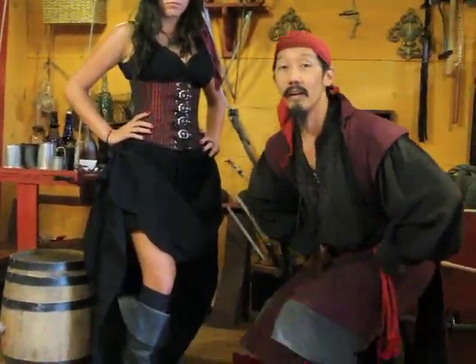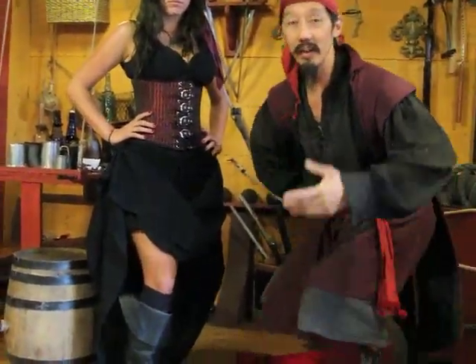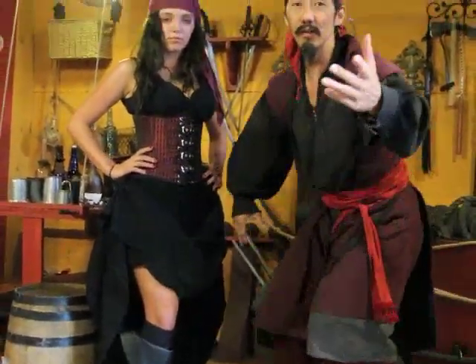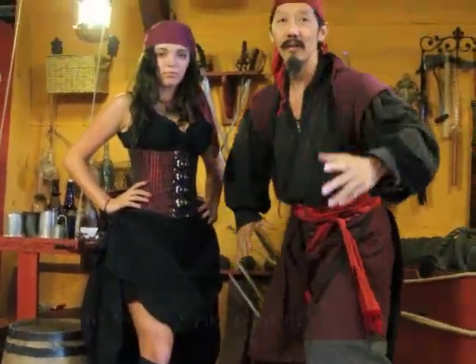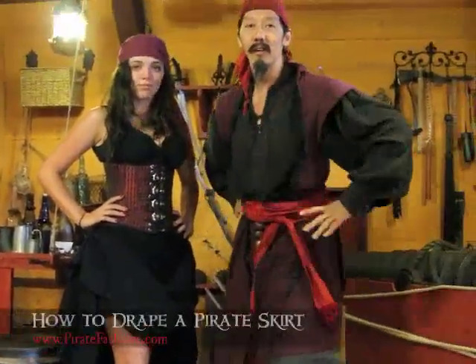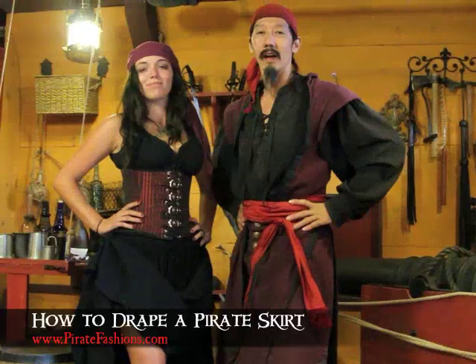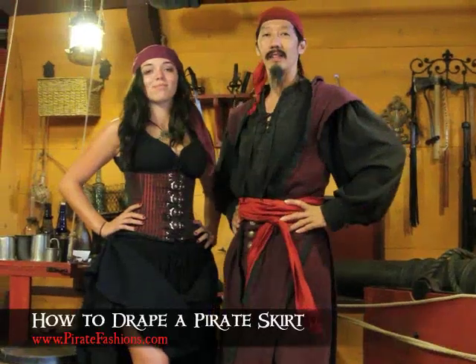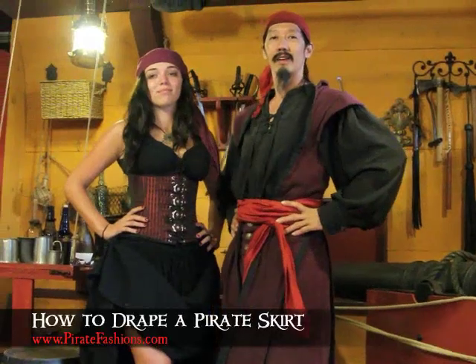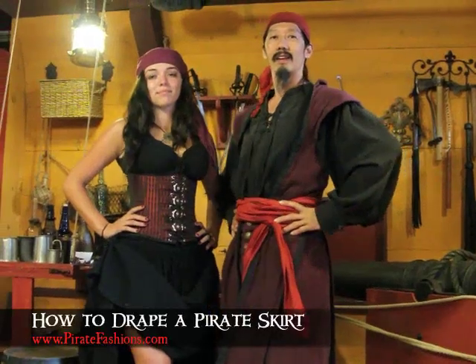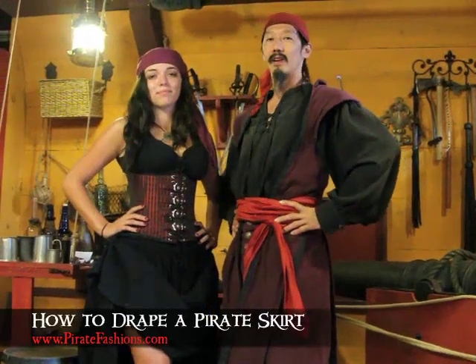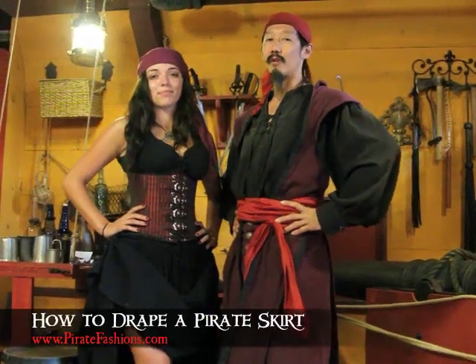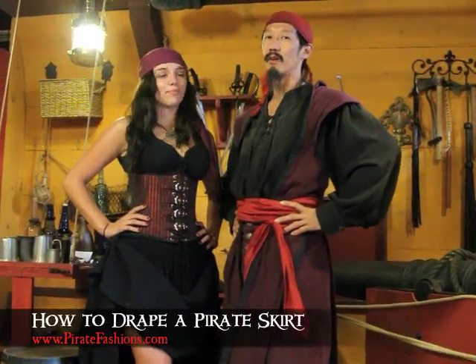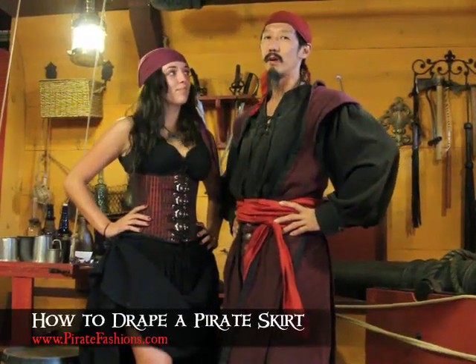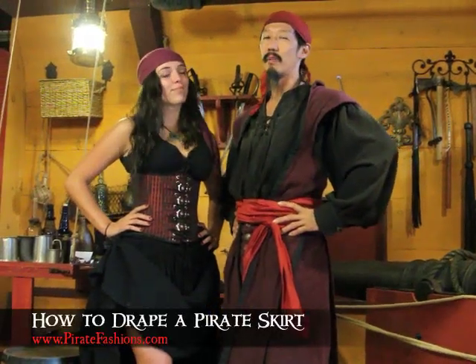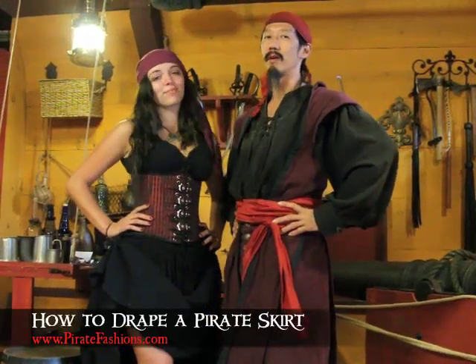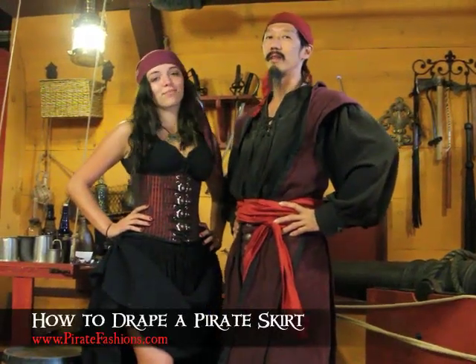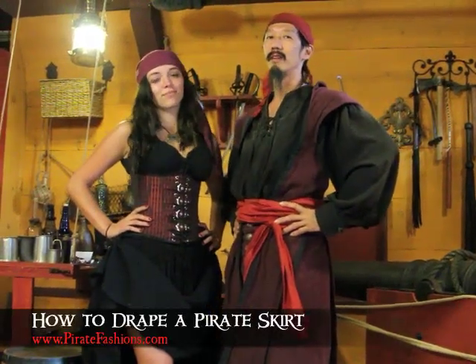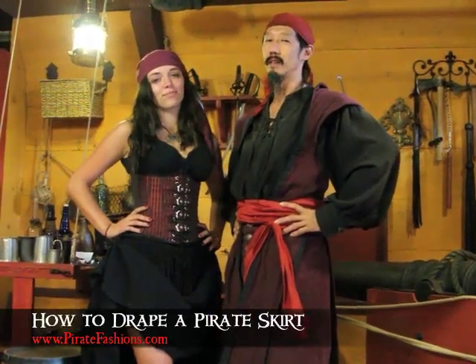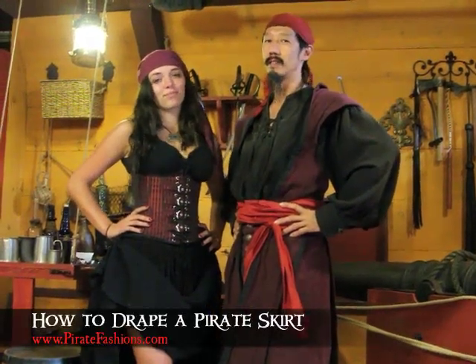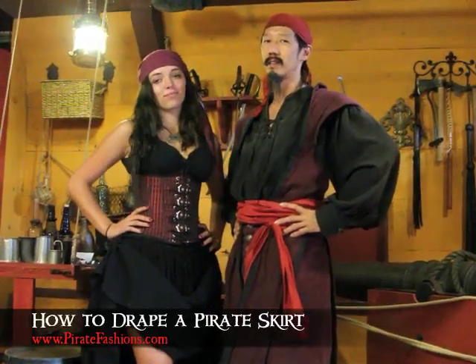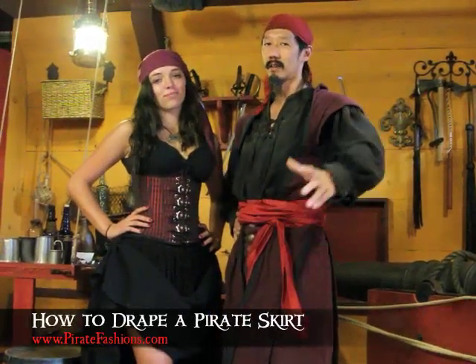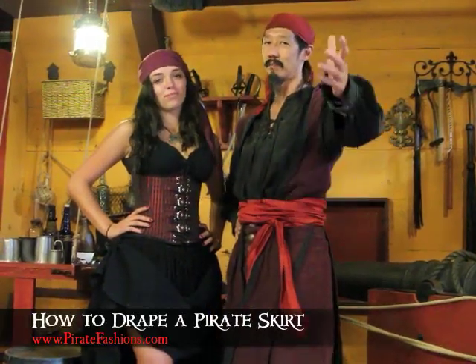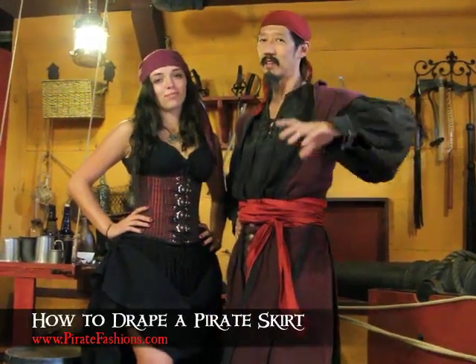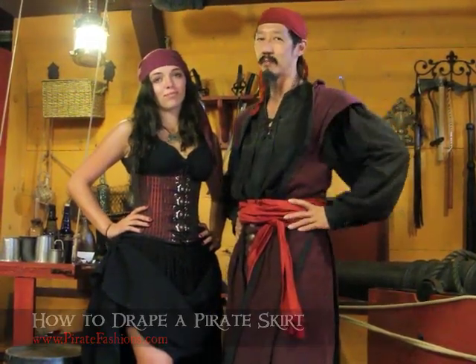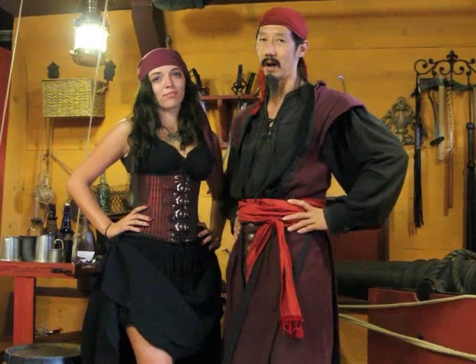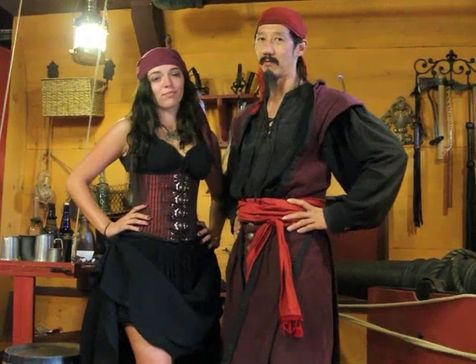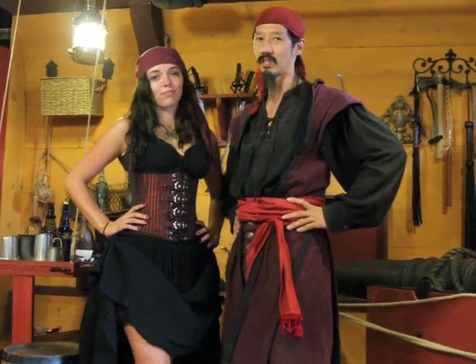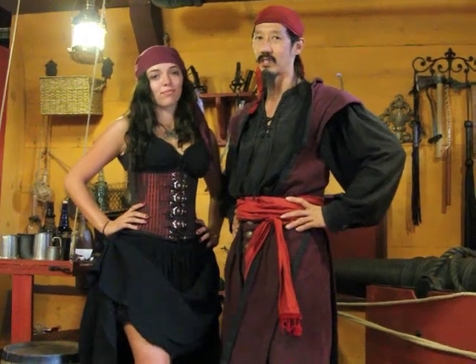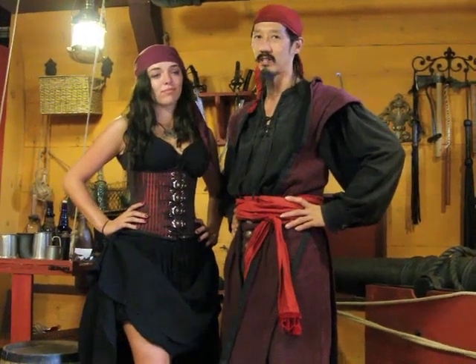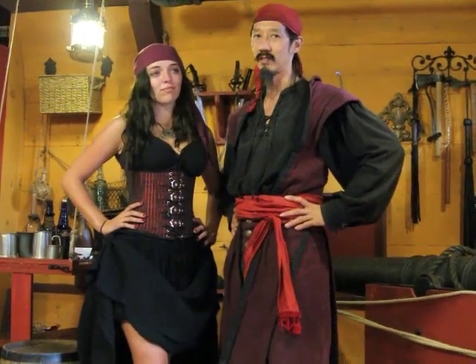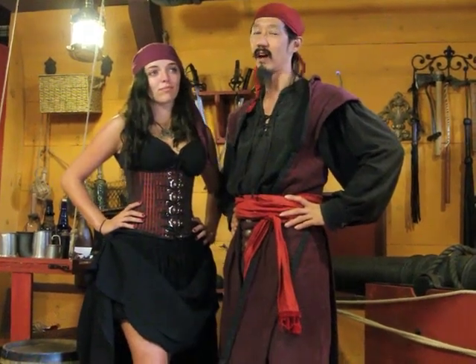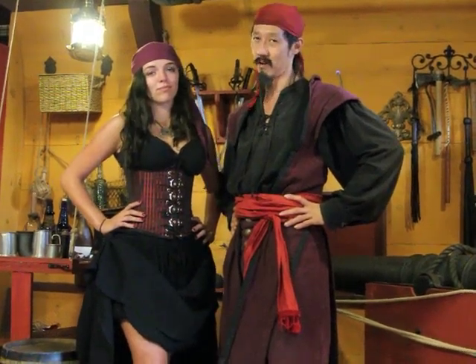Thank you, and for all your pirate needs, come visit PirateFashions.com.